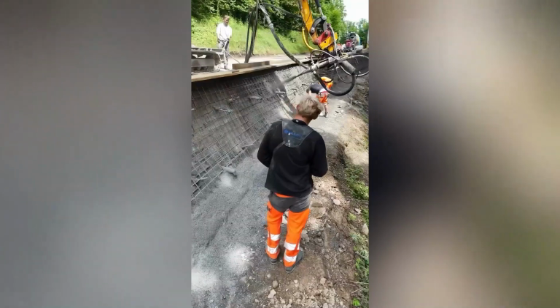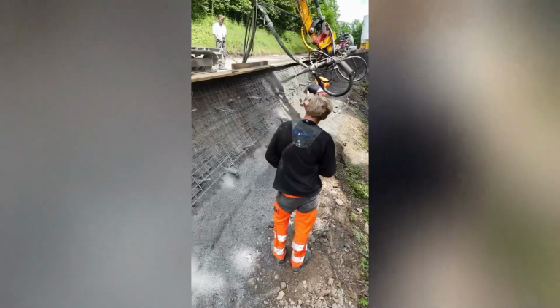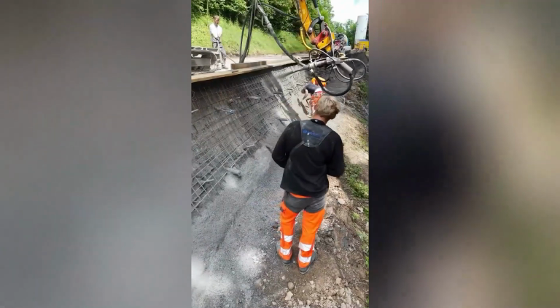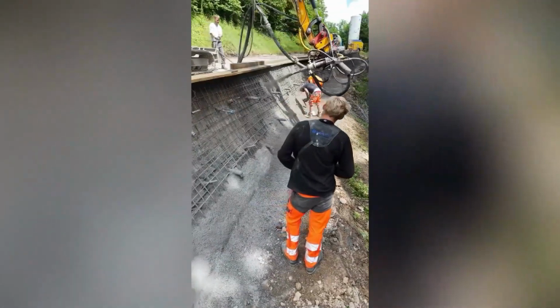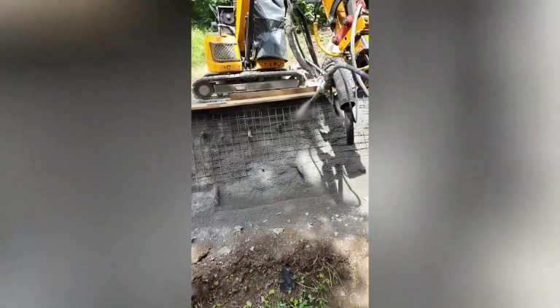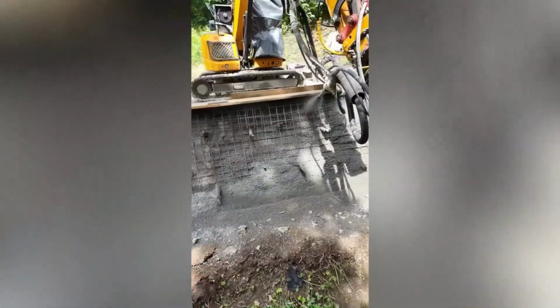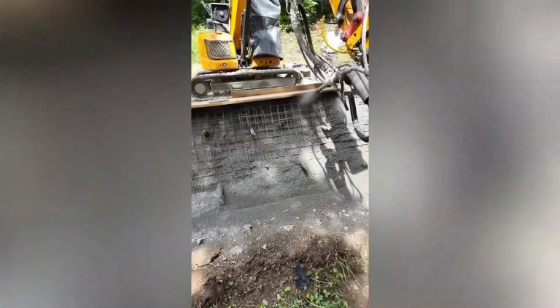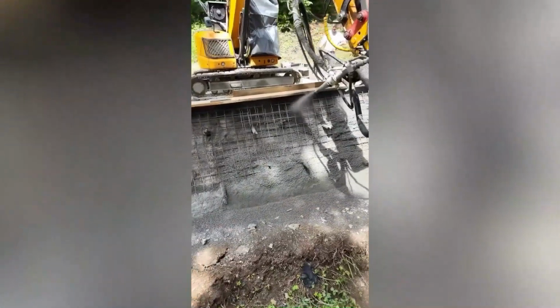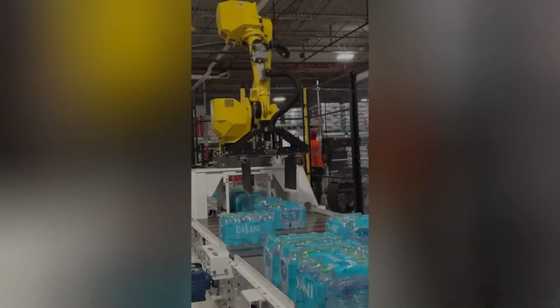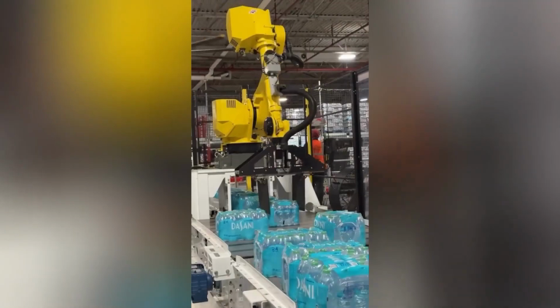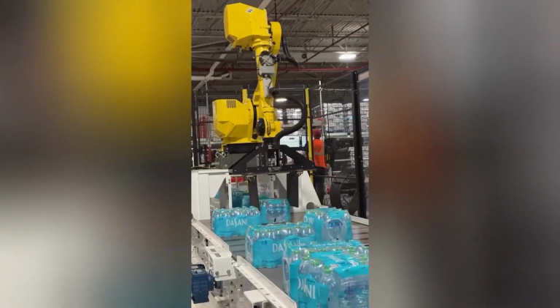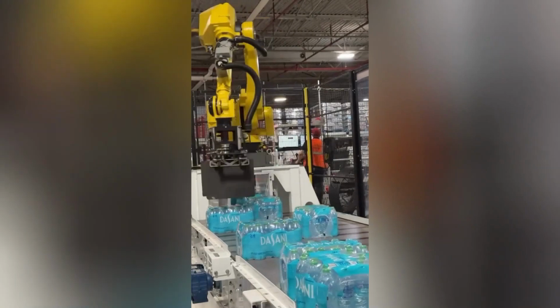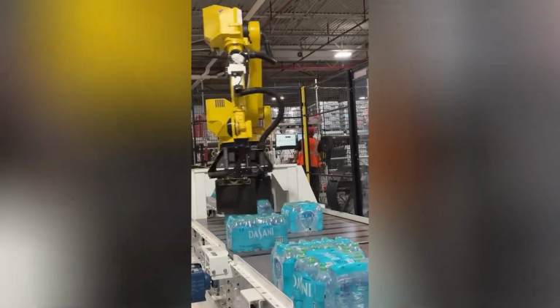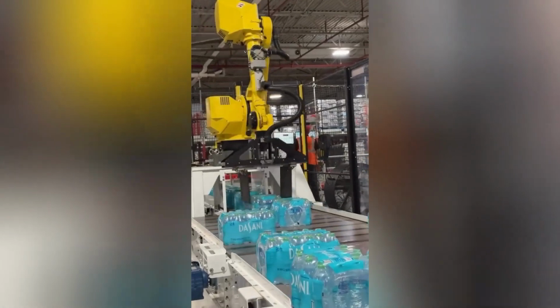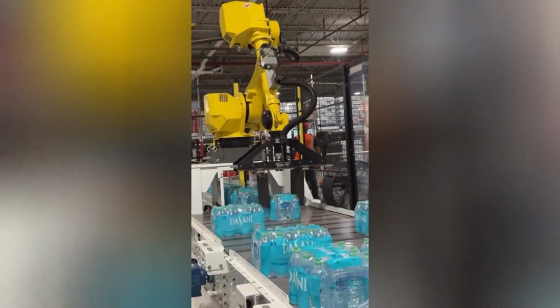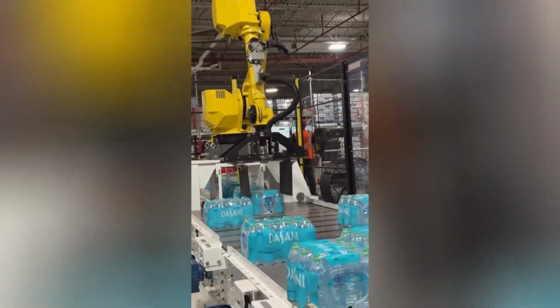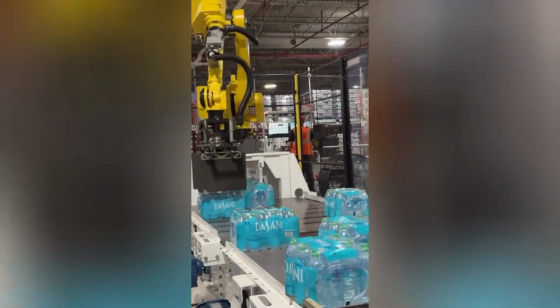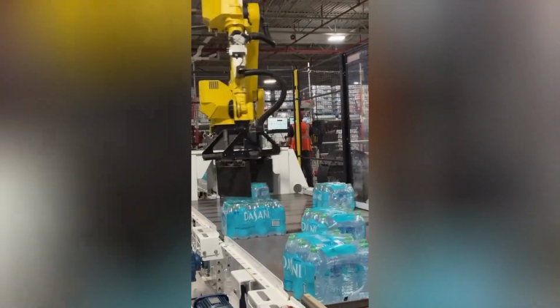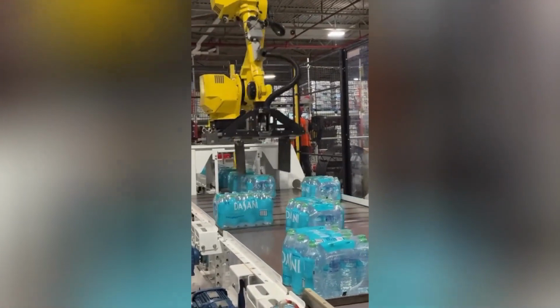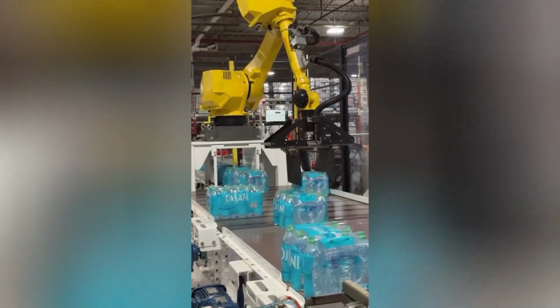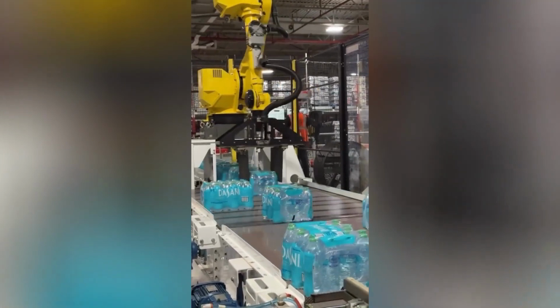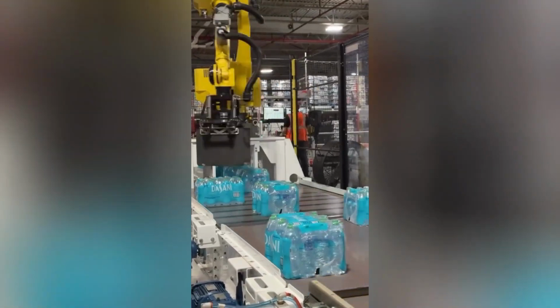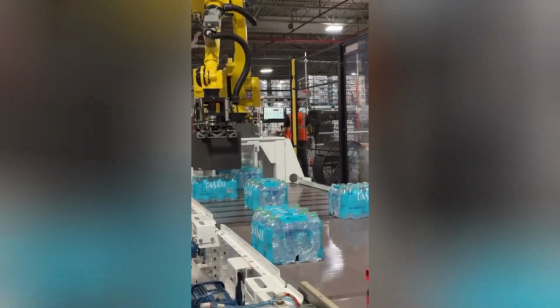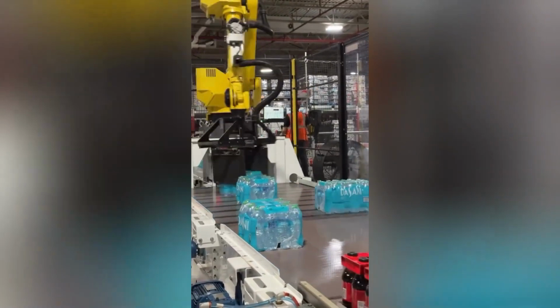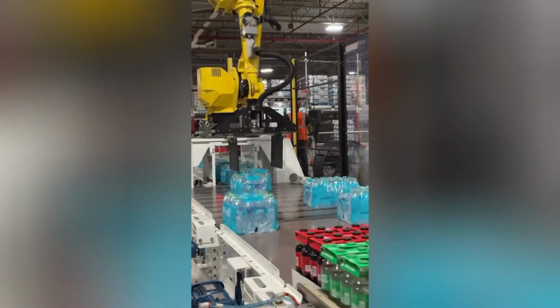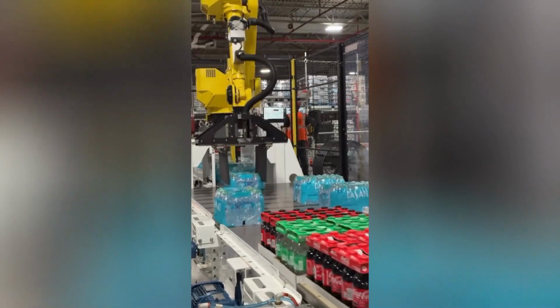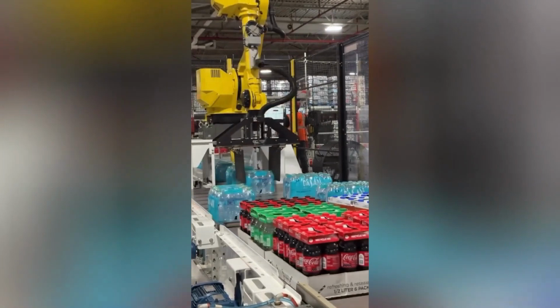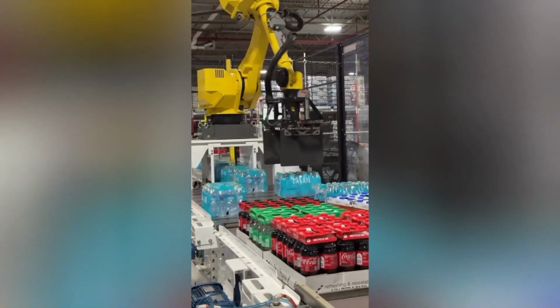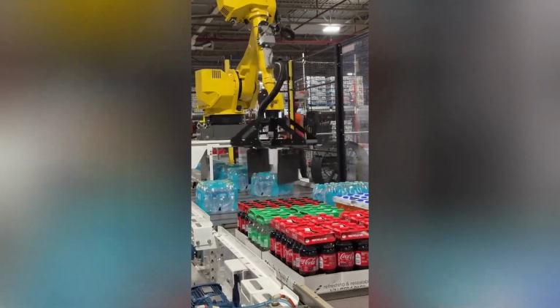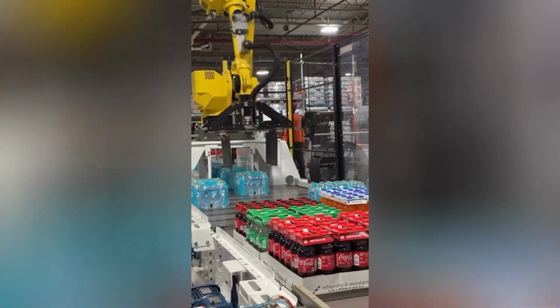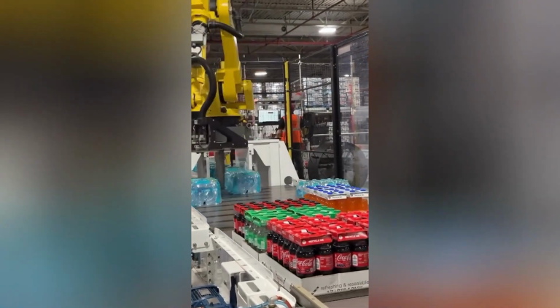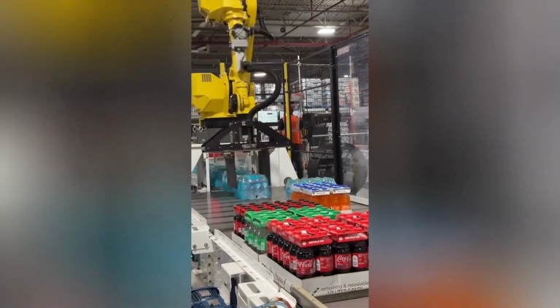In the bustling factory, a robotic arm diligently worked alongside human operators. Its precise movements guided it along the conveyor belt, where it deftly handled cold drink containers.